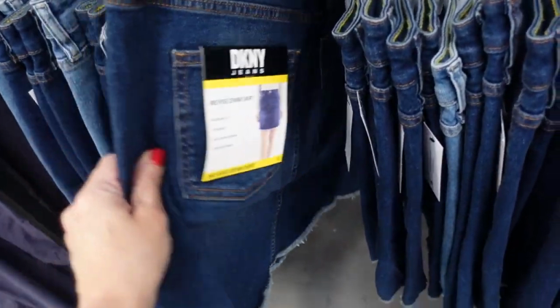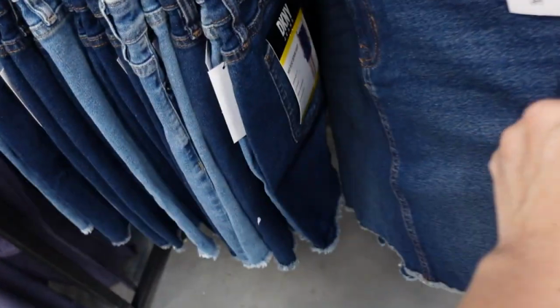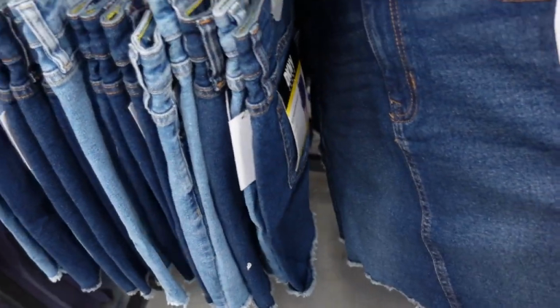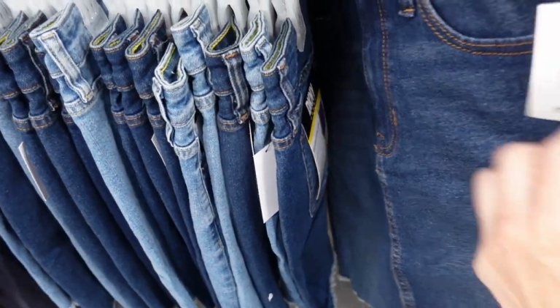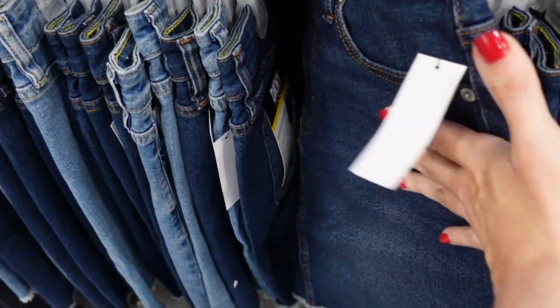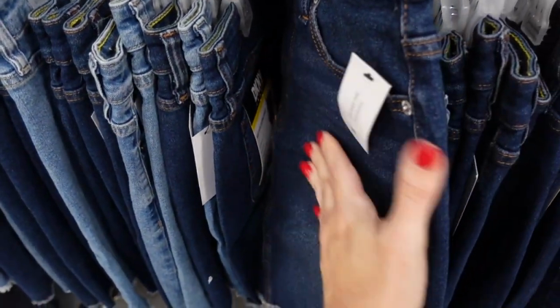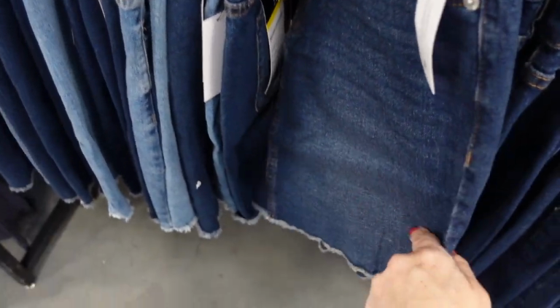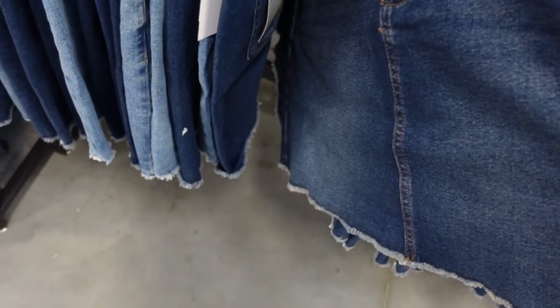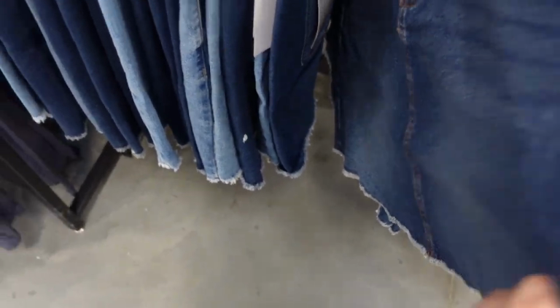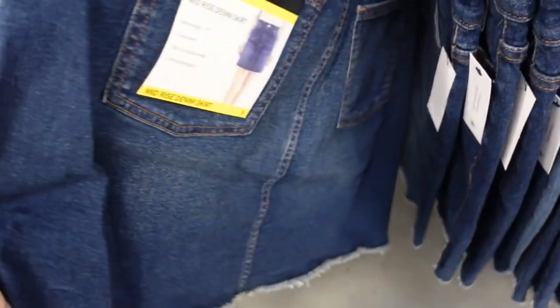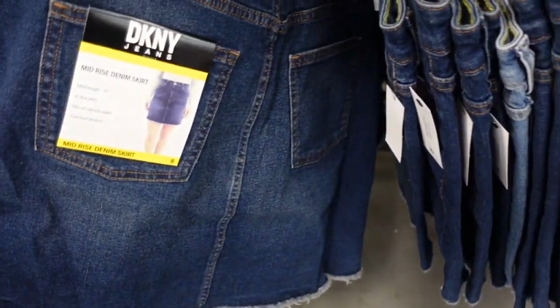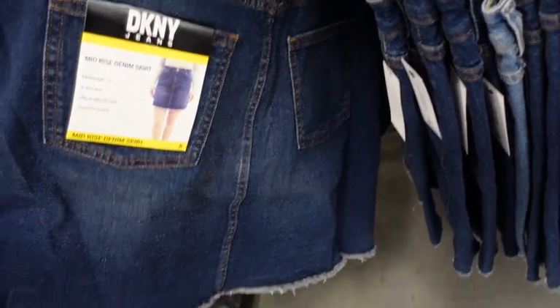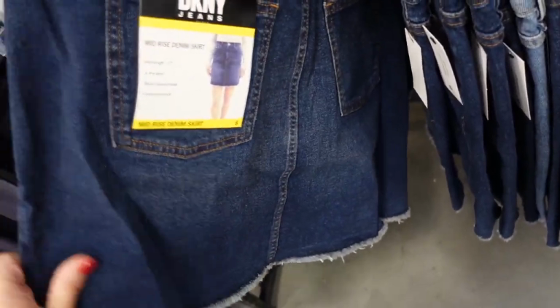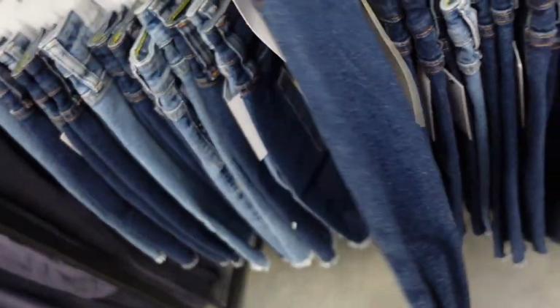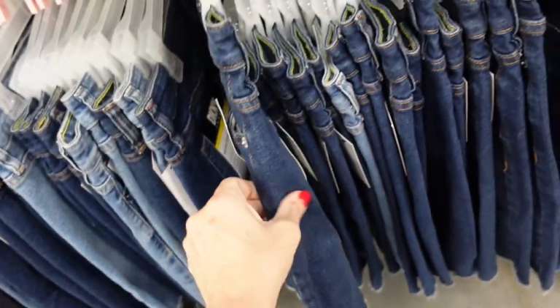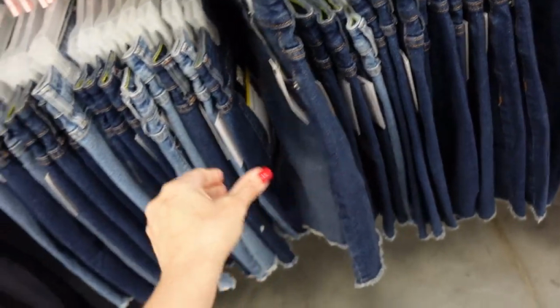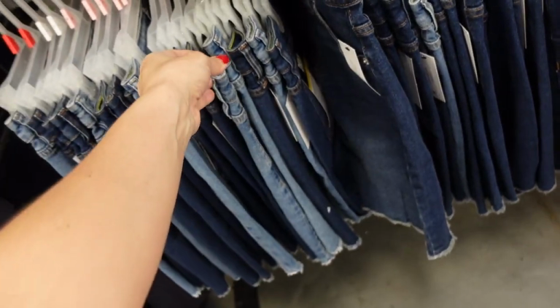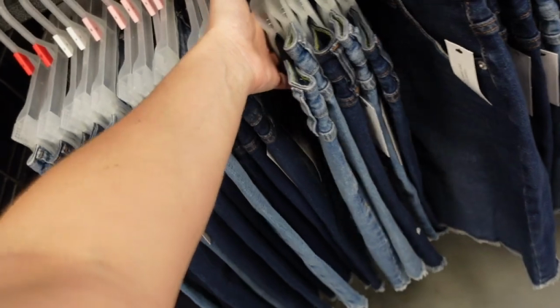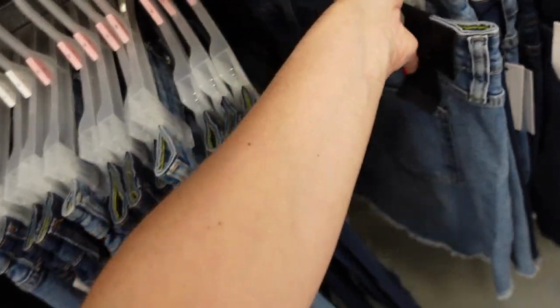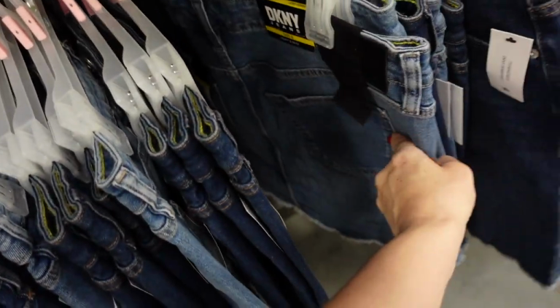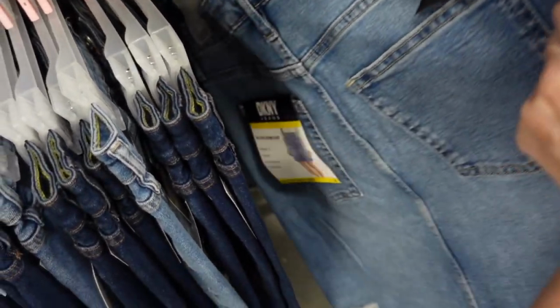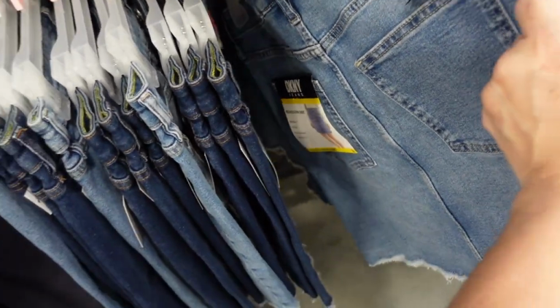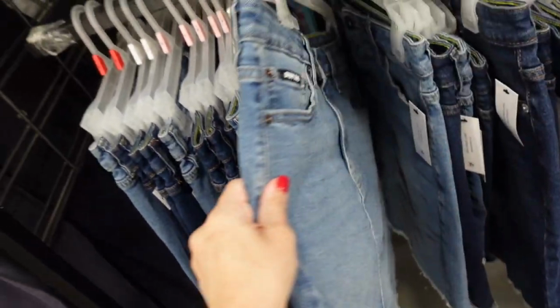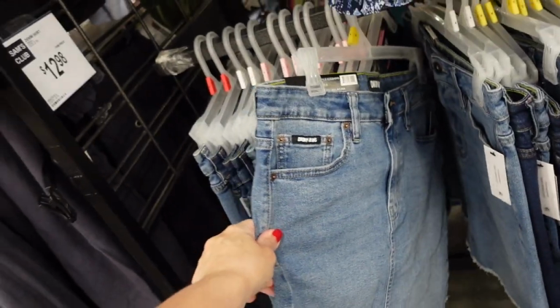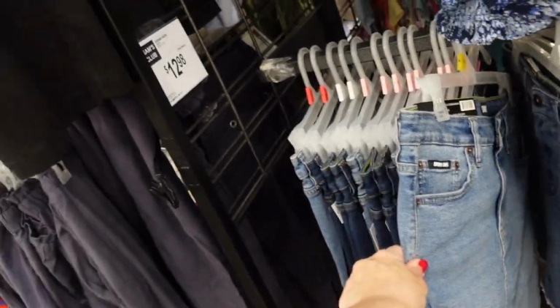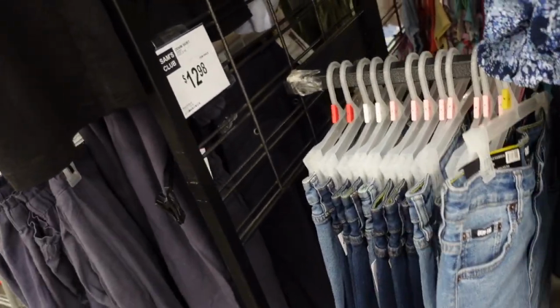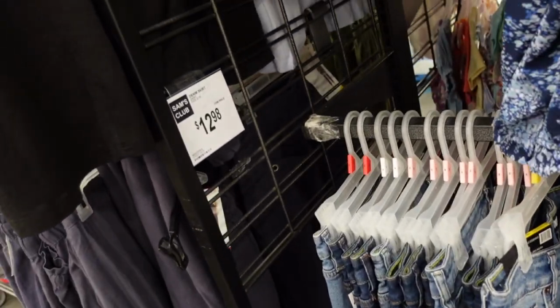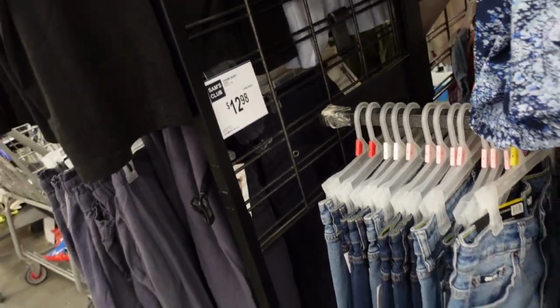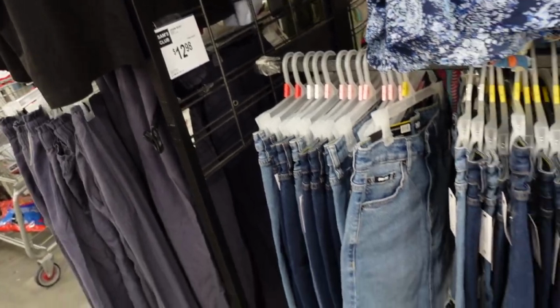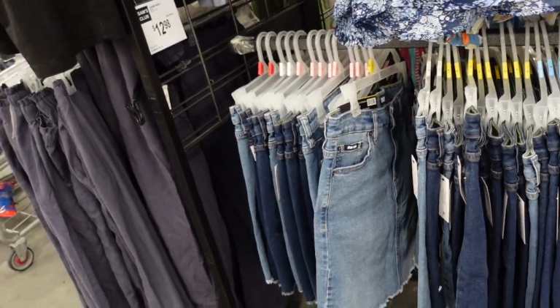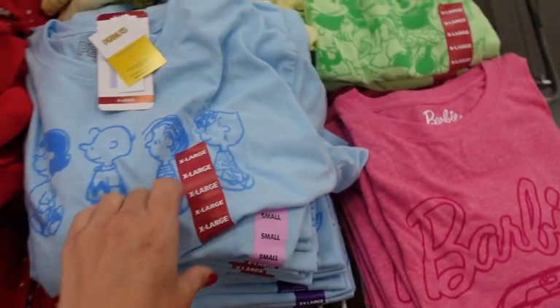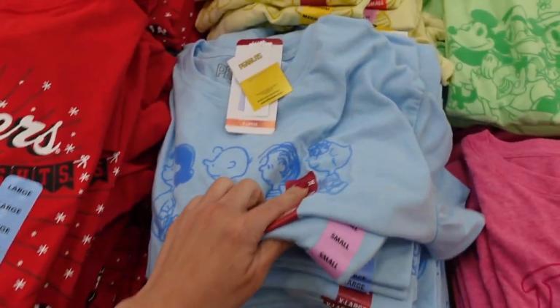New denim skirt from DKNY. This one has that whiskering, the raw hem at the bottom, a little bit of fading through the back in the dark indigo, also in the mid-tone. These are only $12.98.